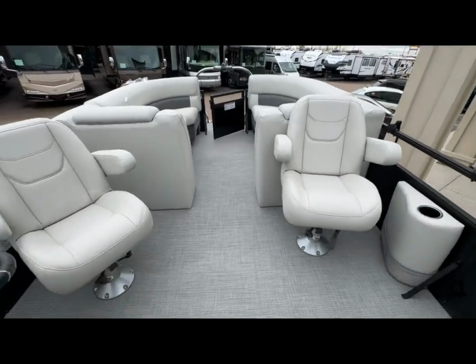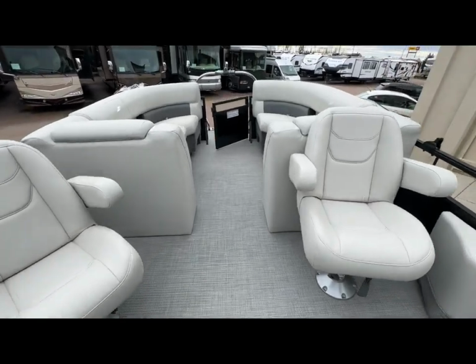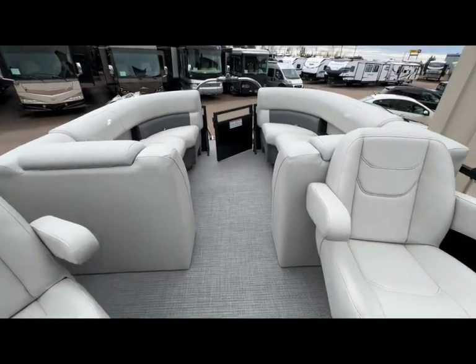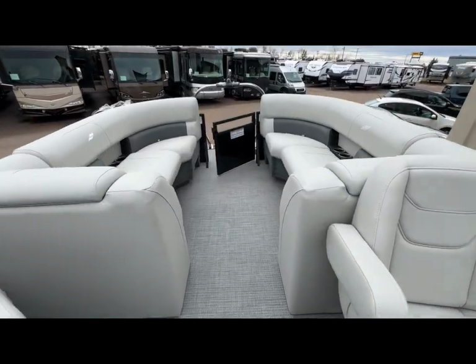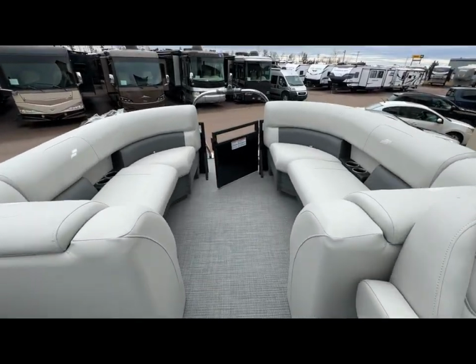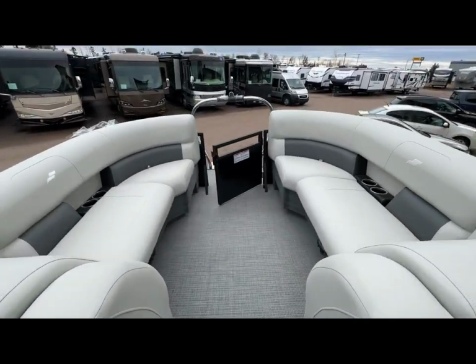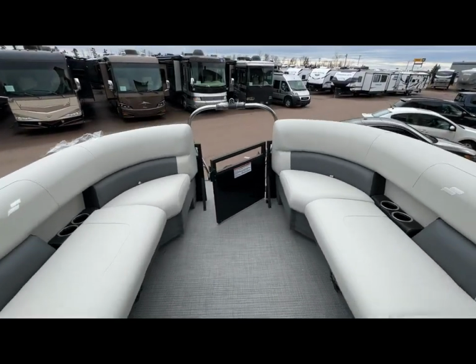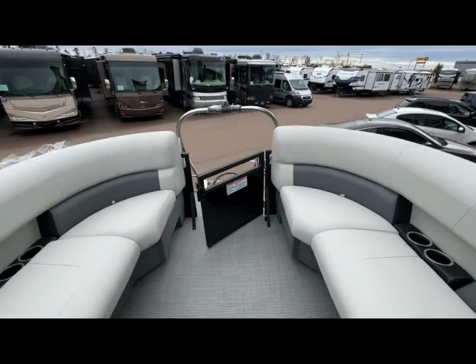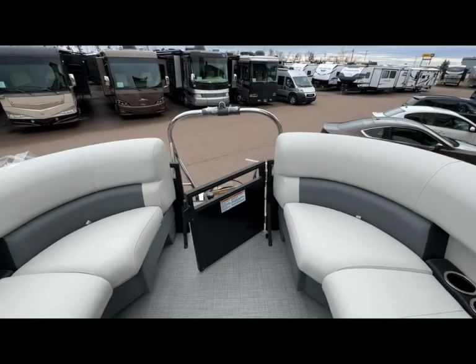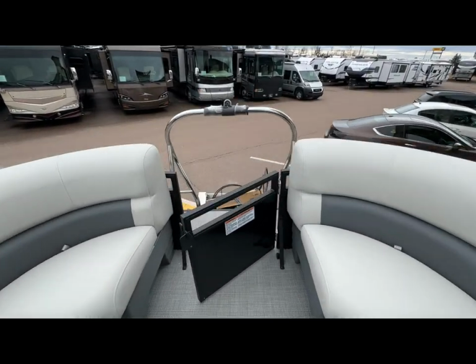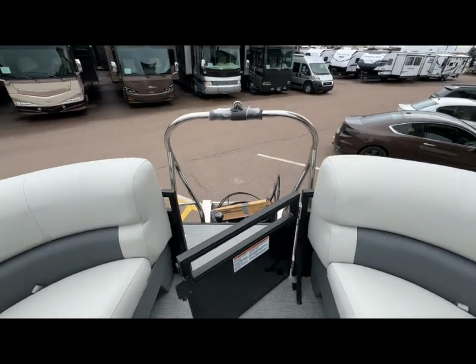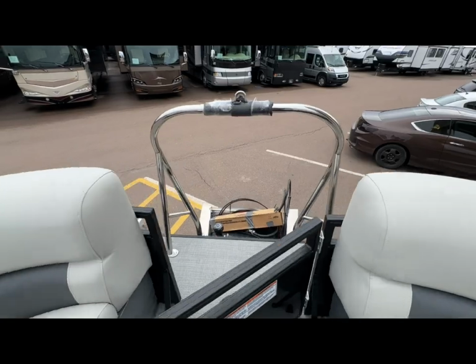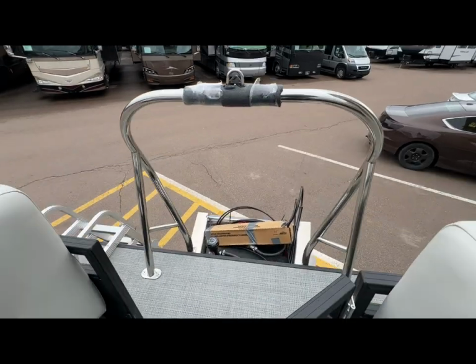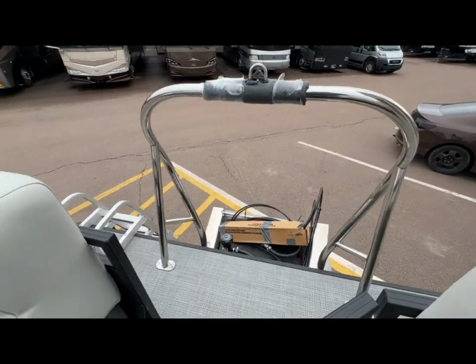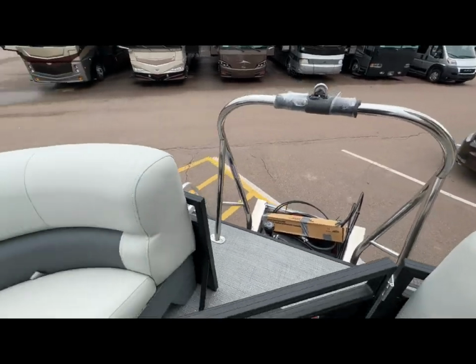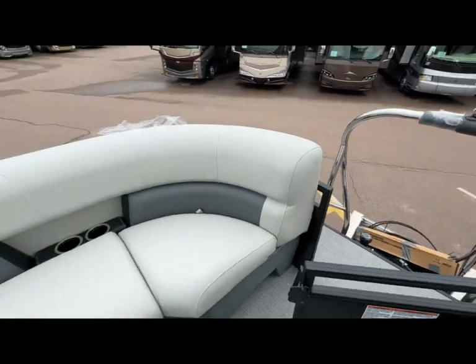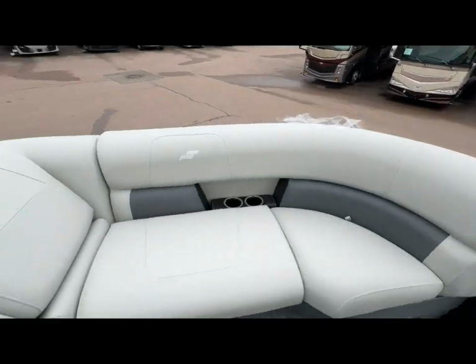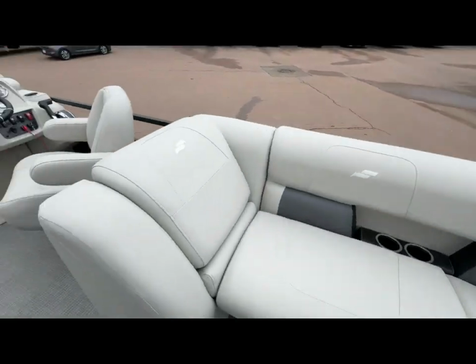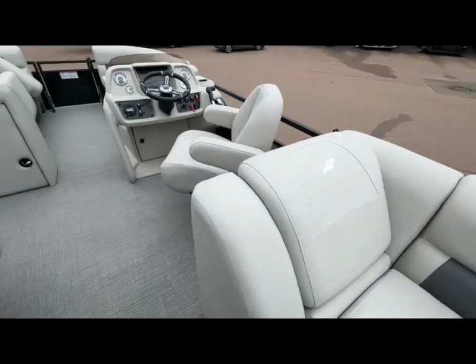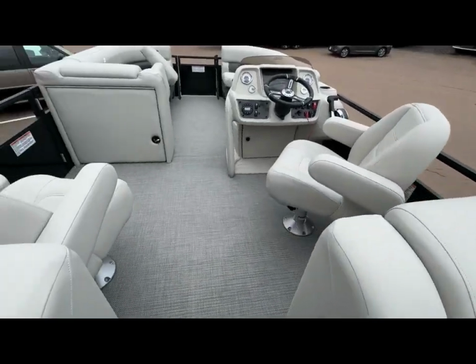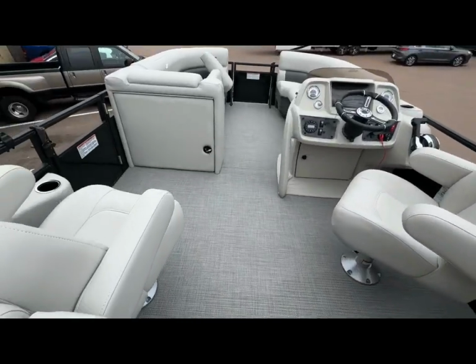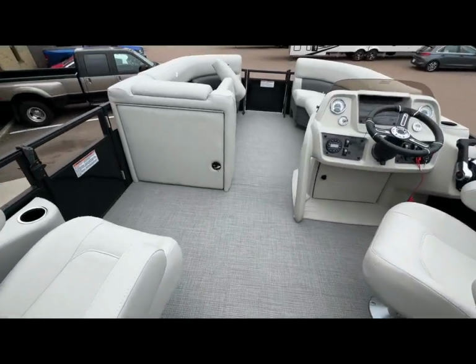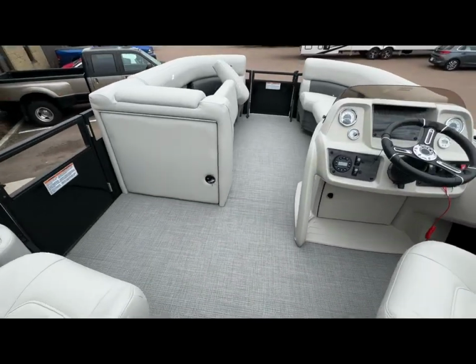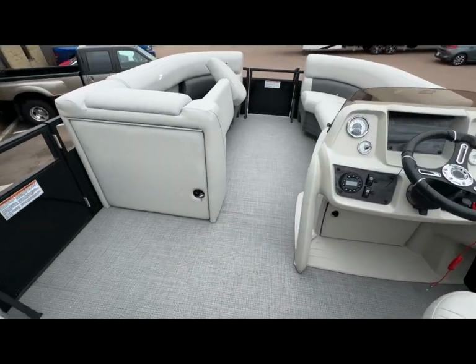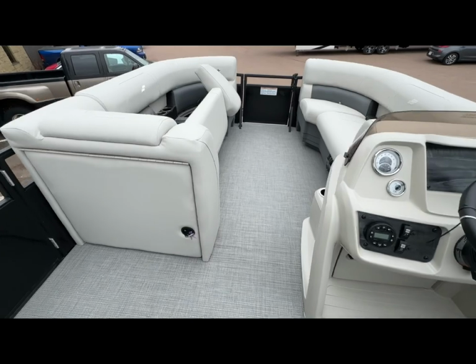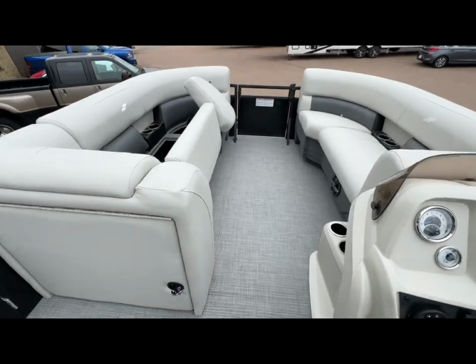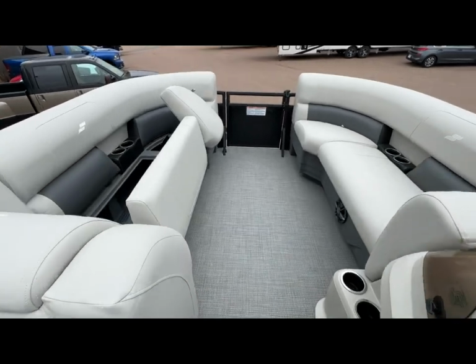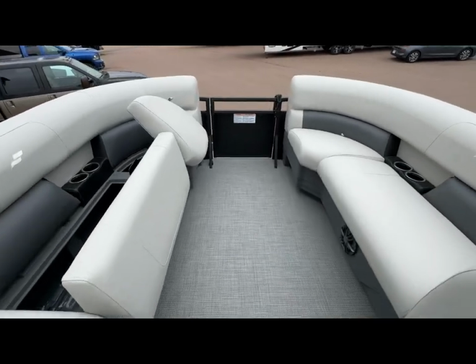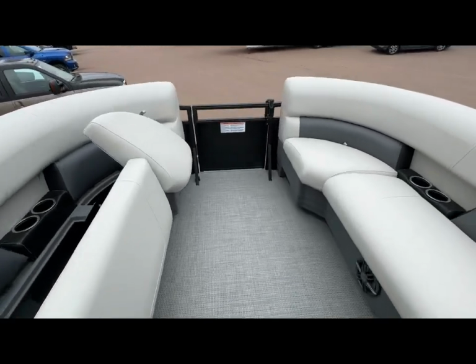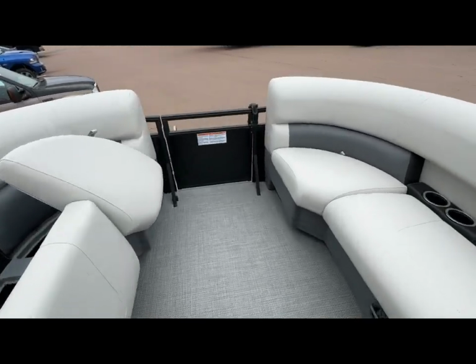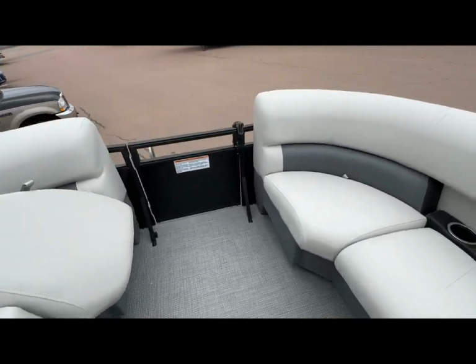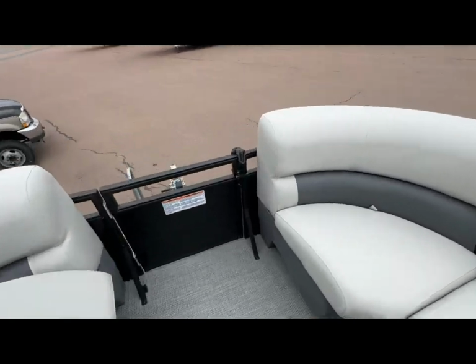This can be mated to our 115 Mercury horsepower or a 150 Mercury horsepower. The trailer is sold separately. If you do want the trailer, it's $8,900 for it.